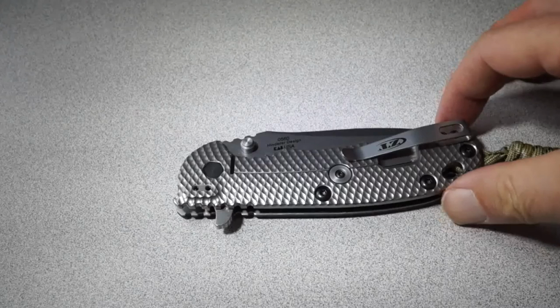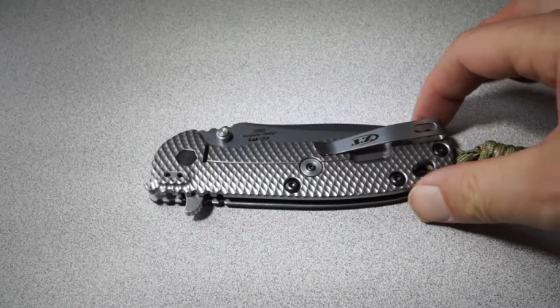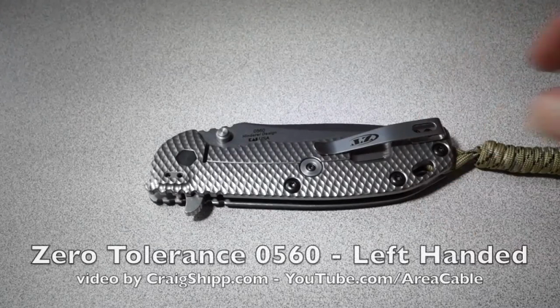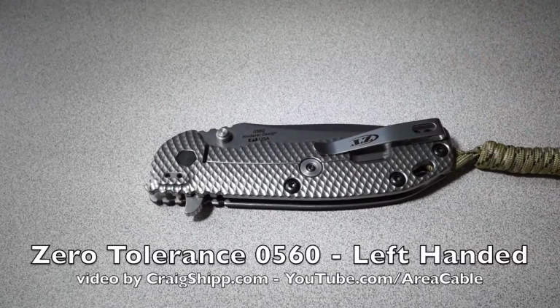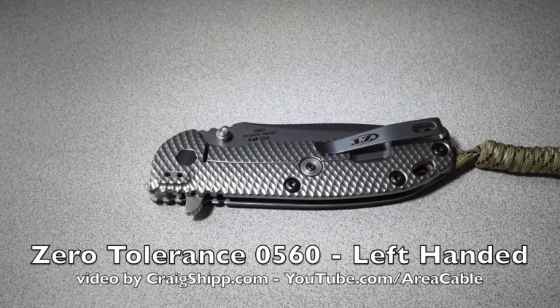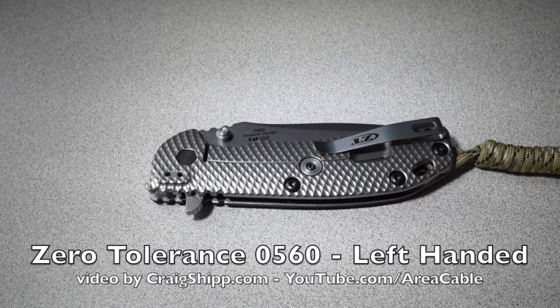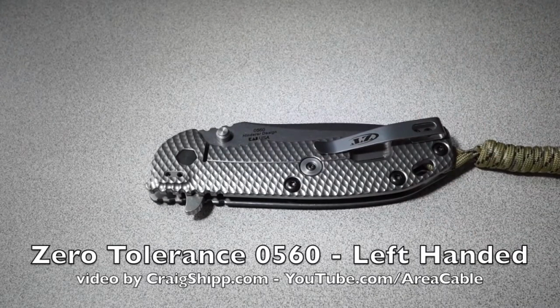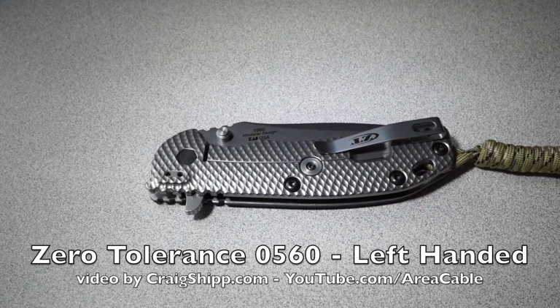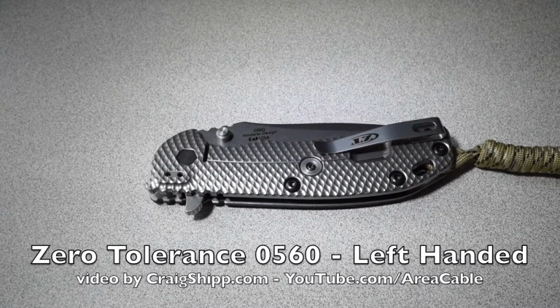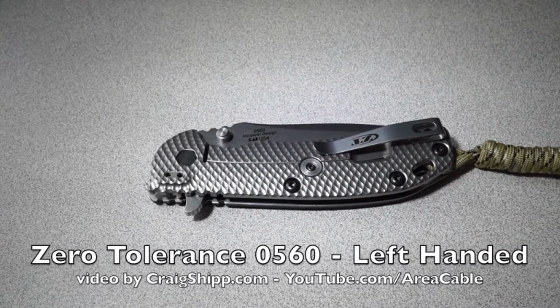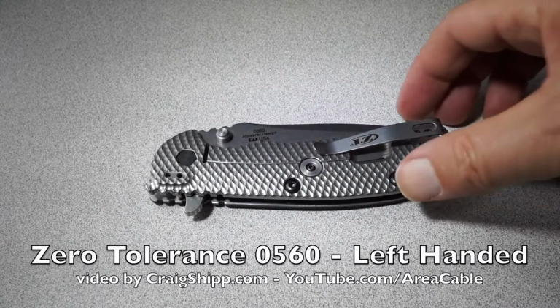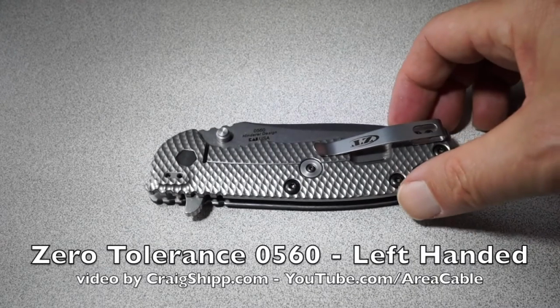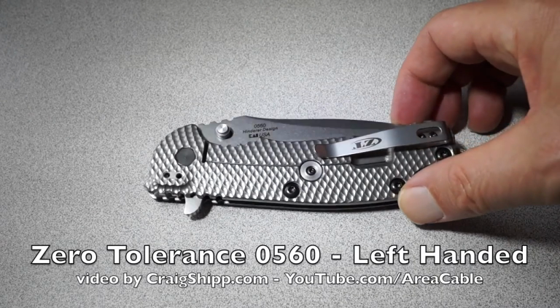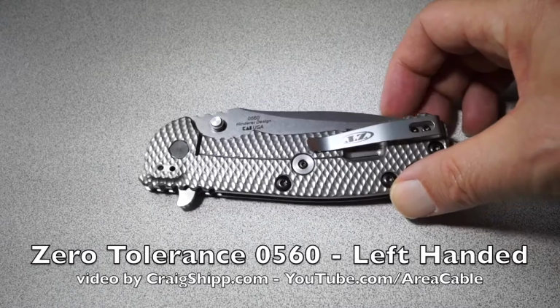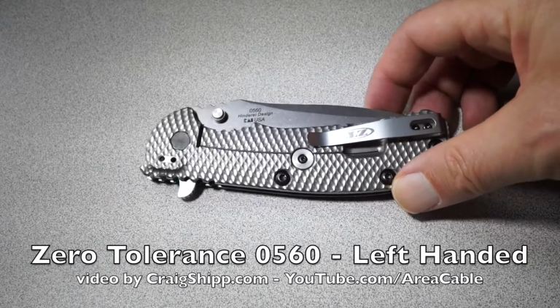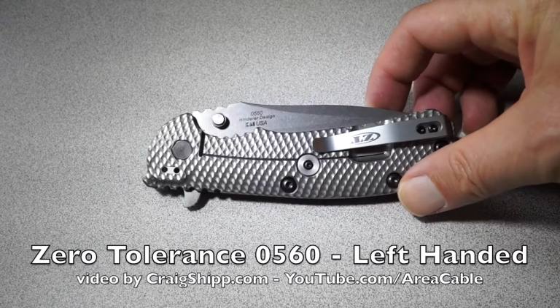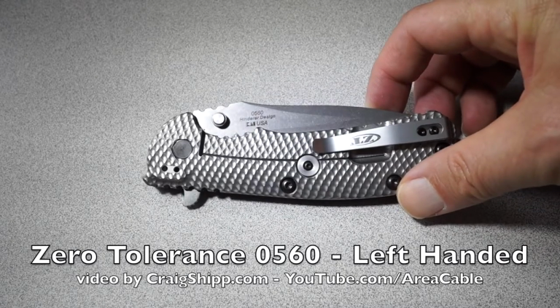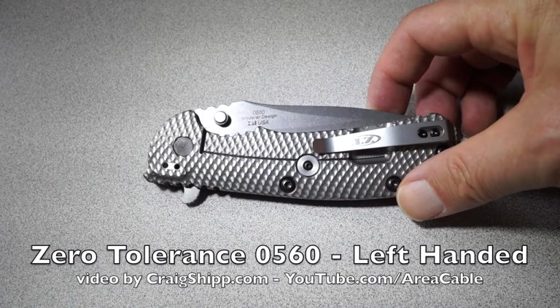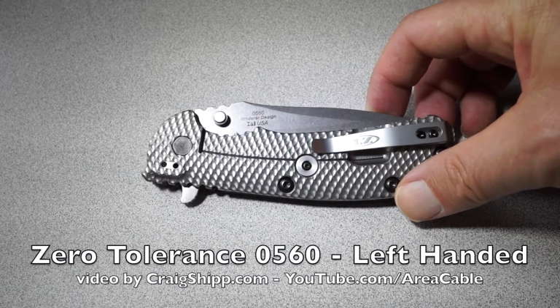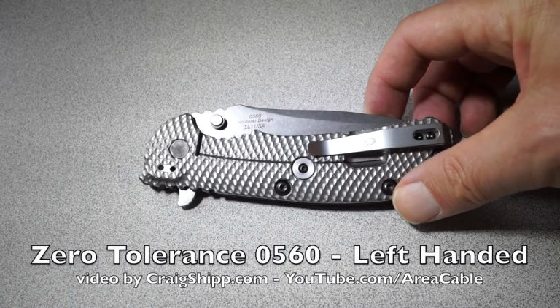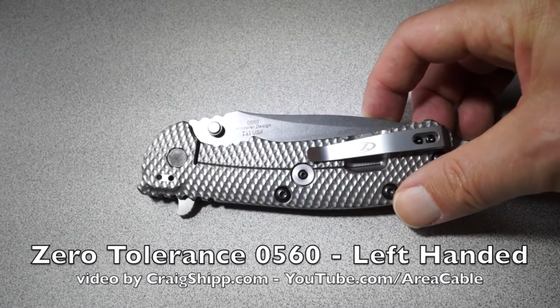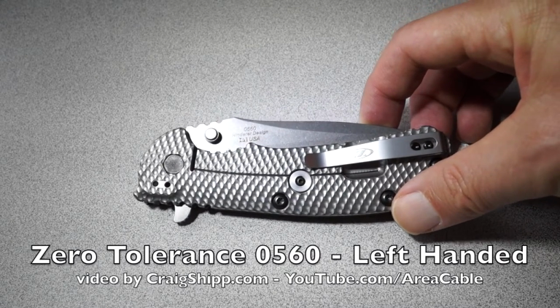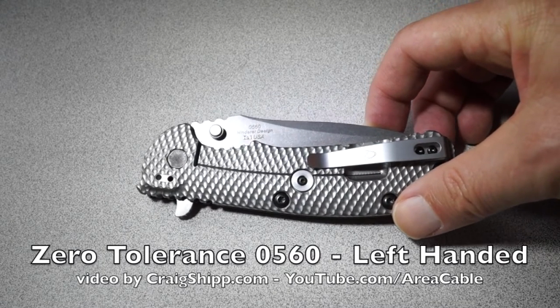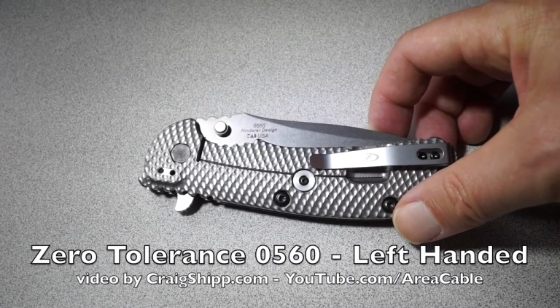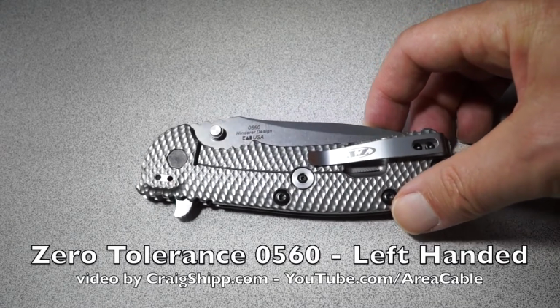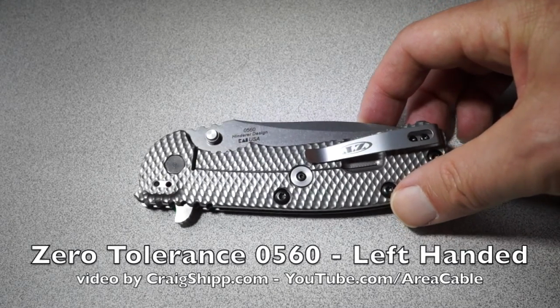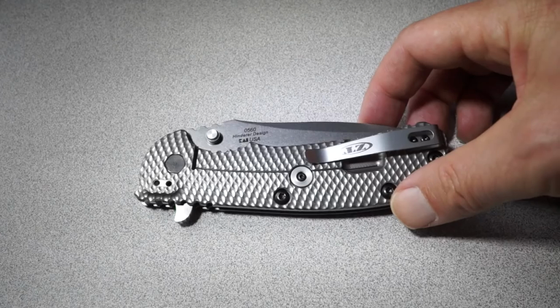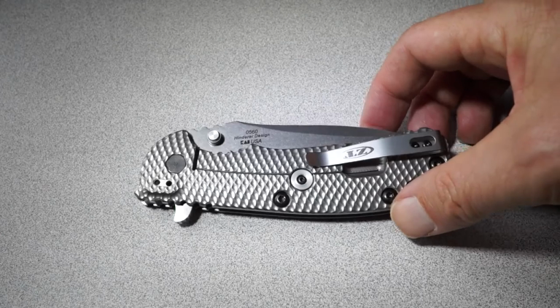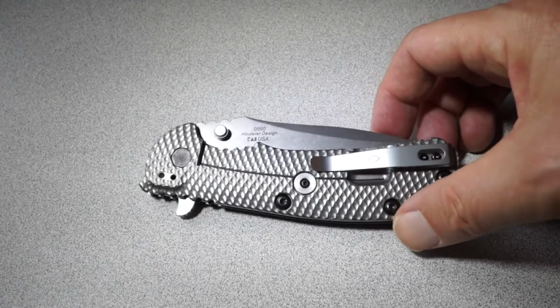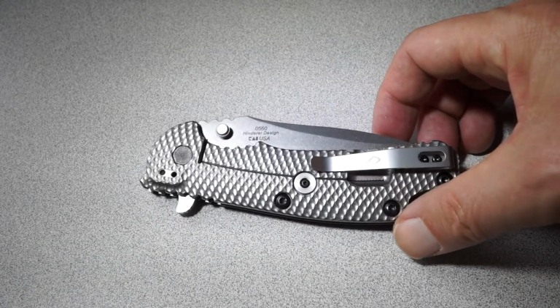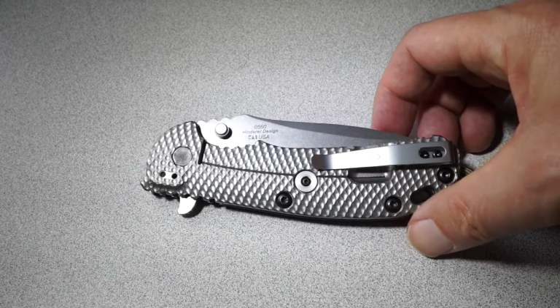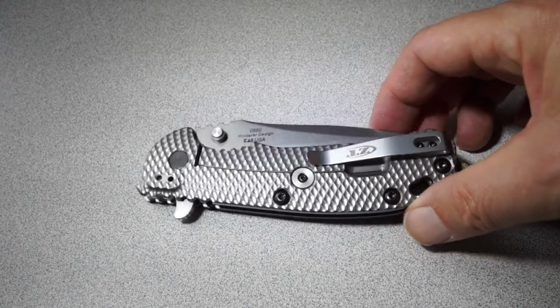This is a beautiful knife. This is a Henderer design, made by Kershaw. It's the model 0560, and it's titanium on the frame lock side.